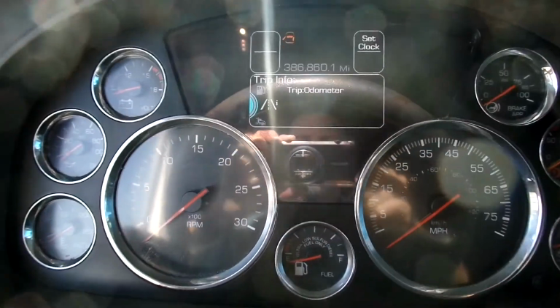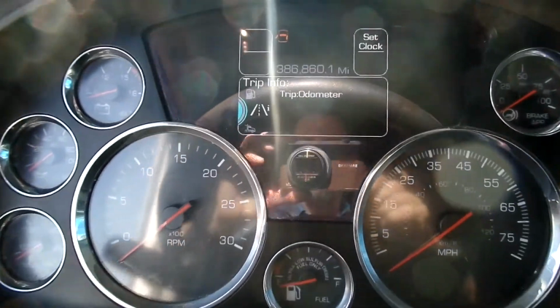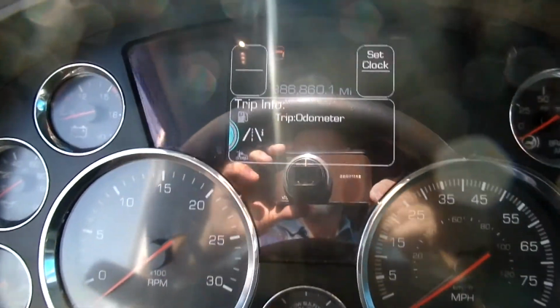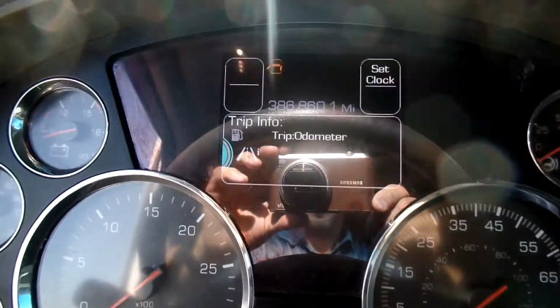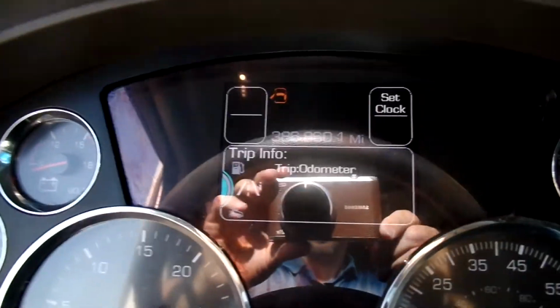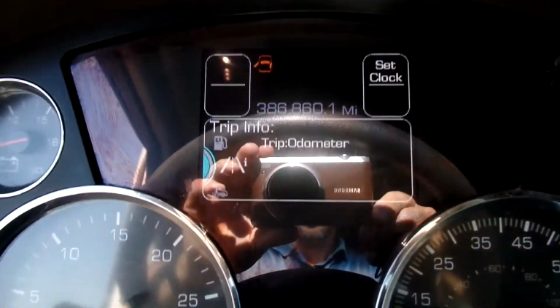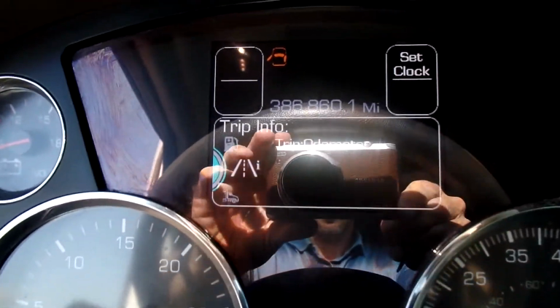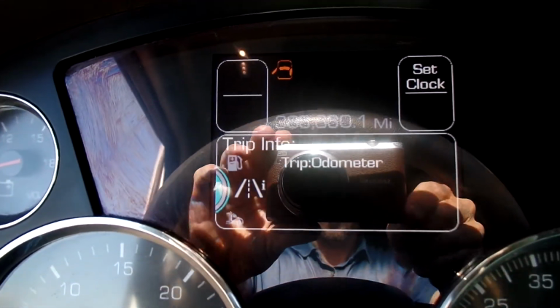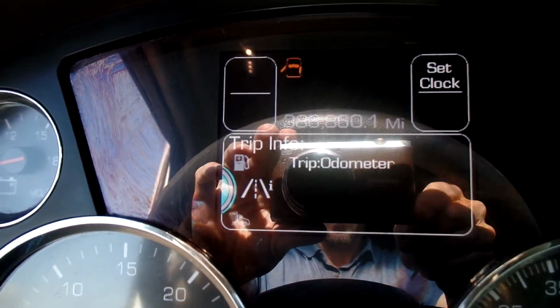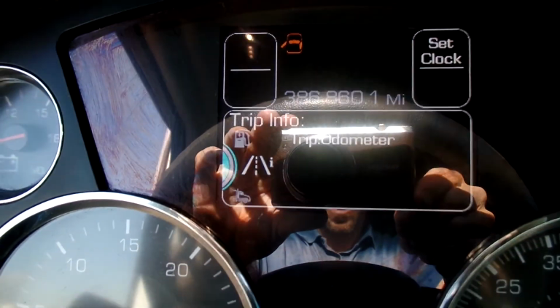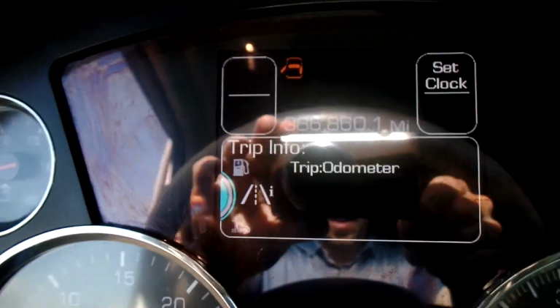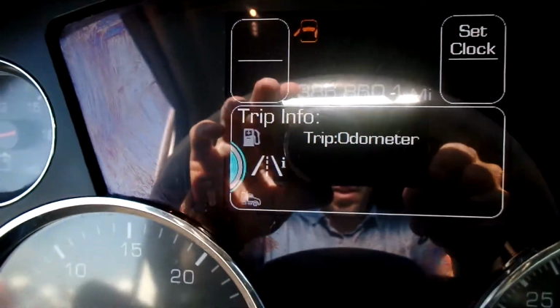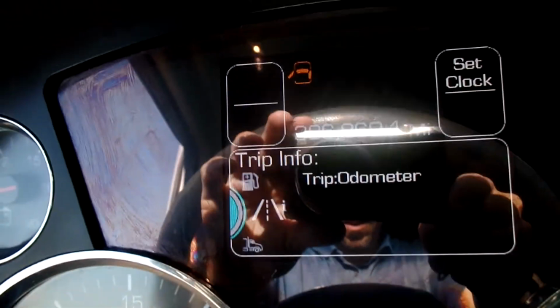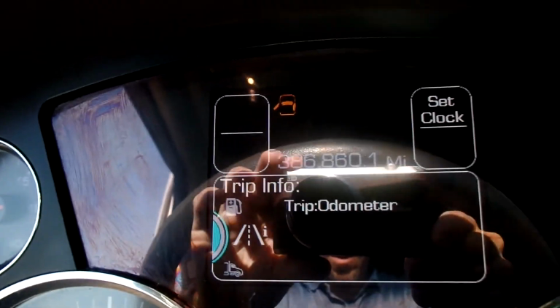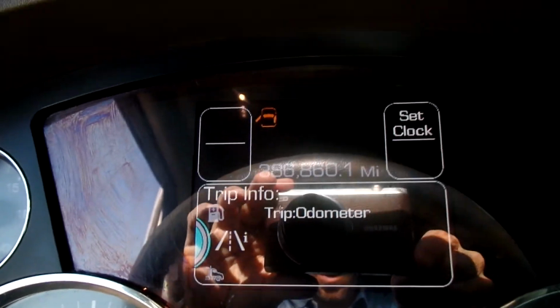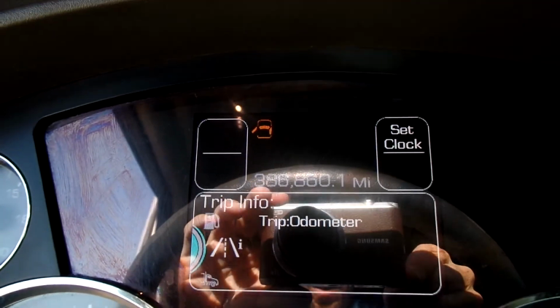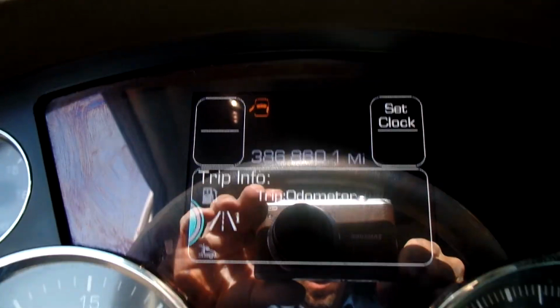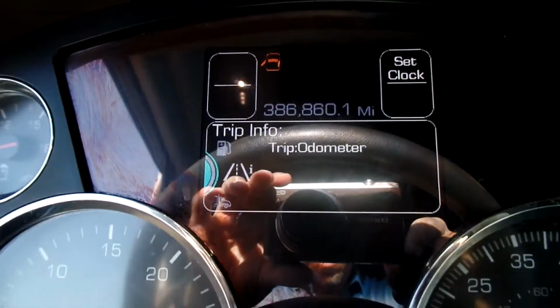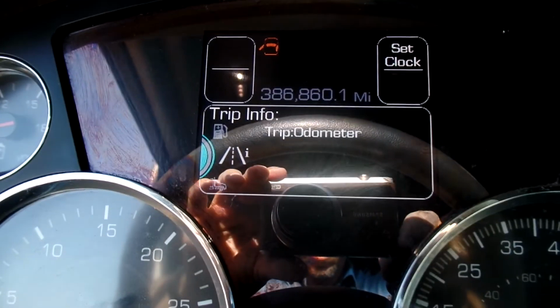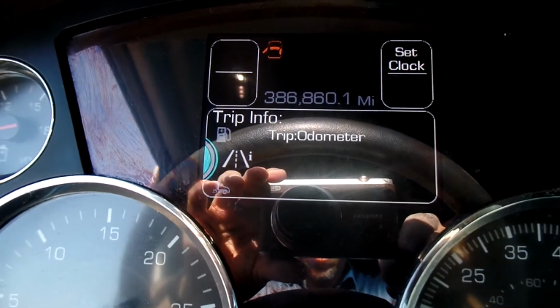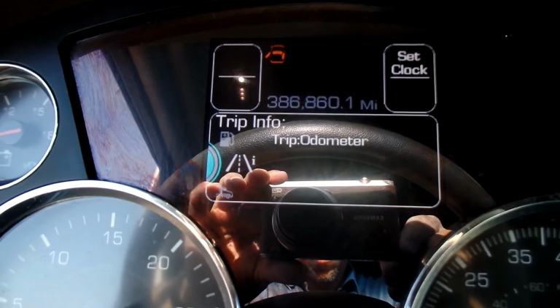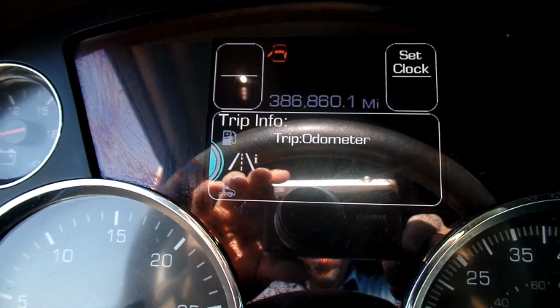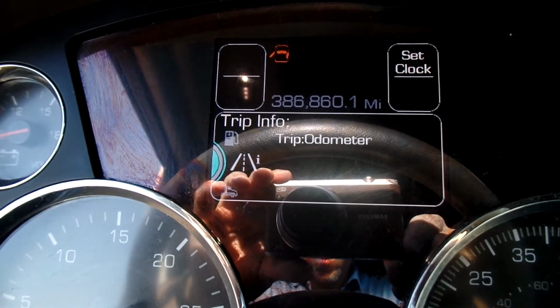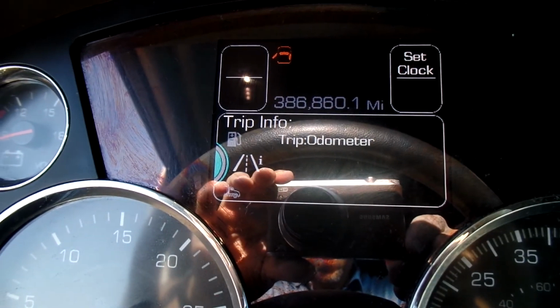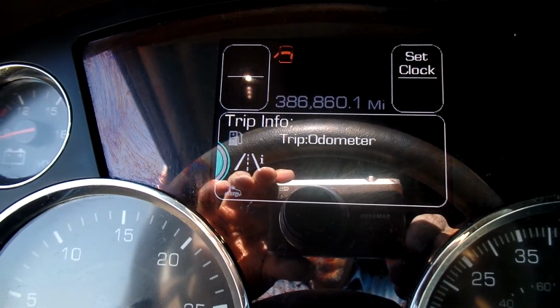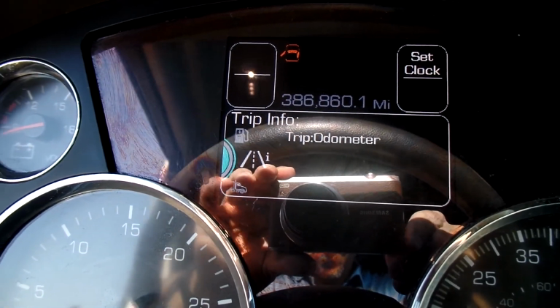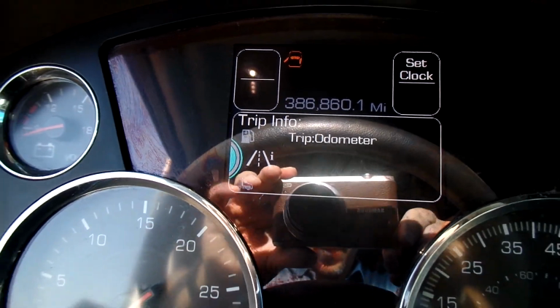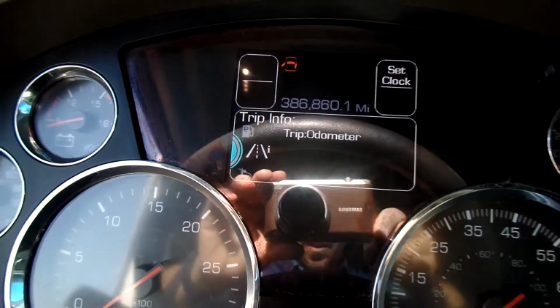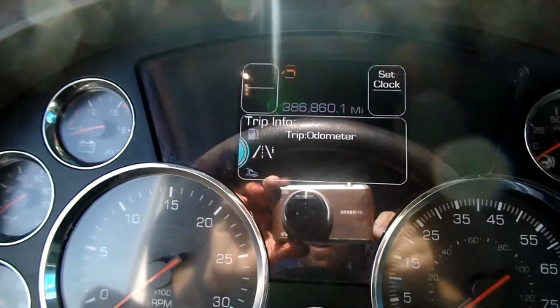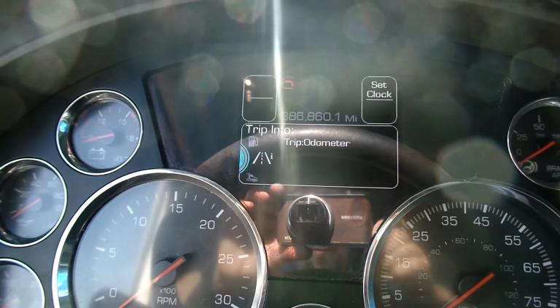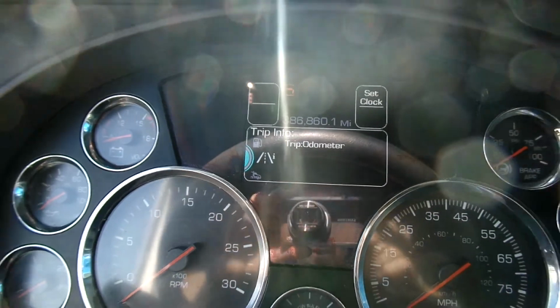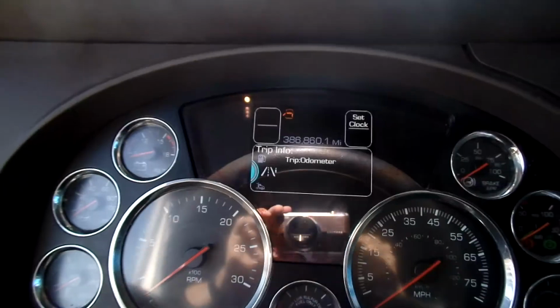There you can see the mileage. Very nice truck.